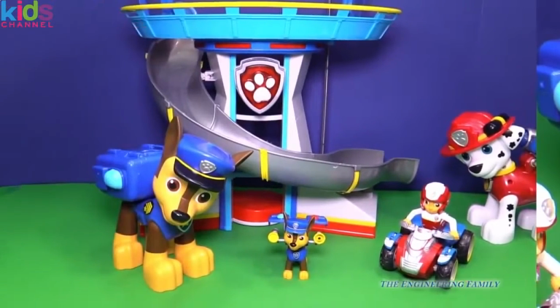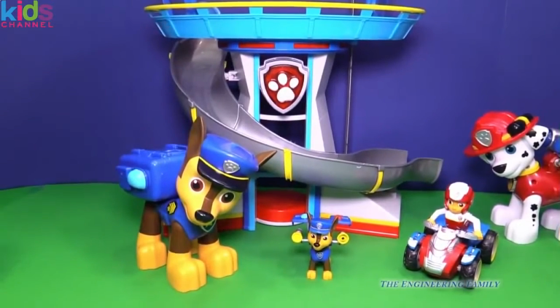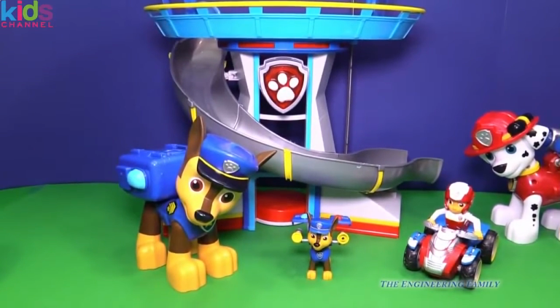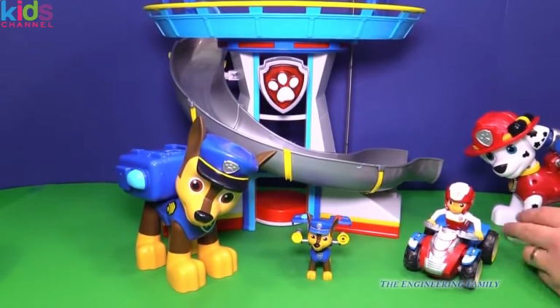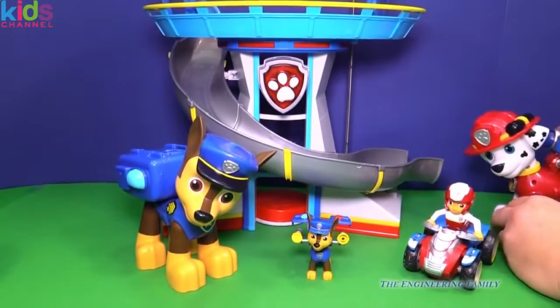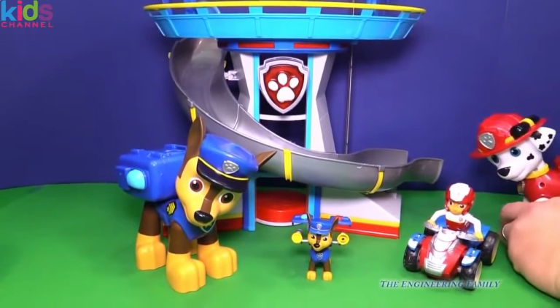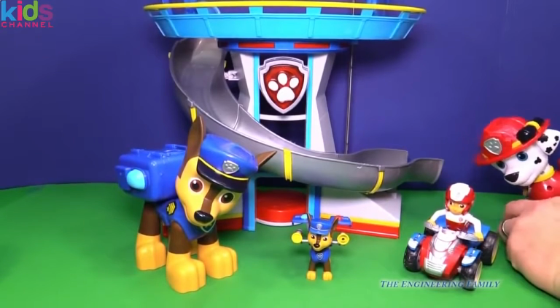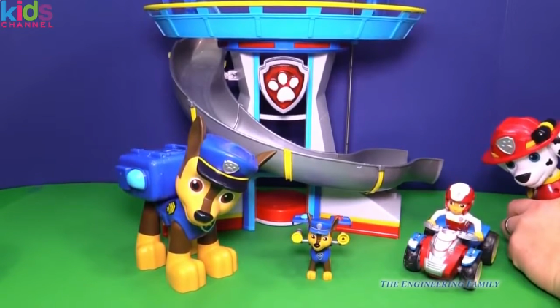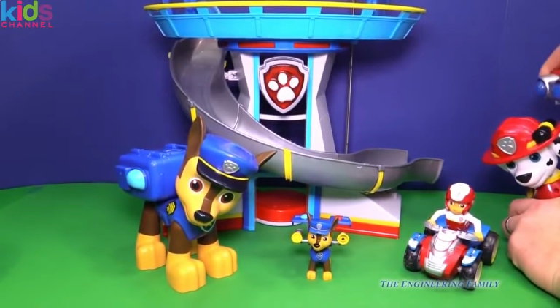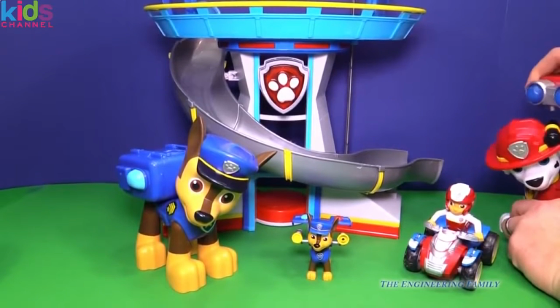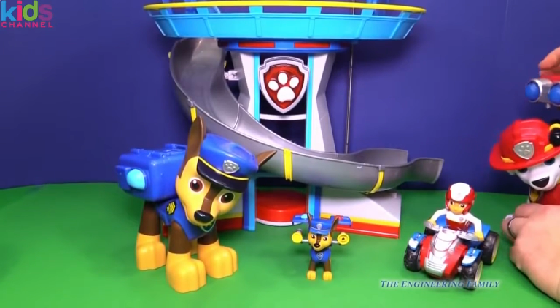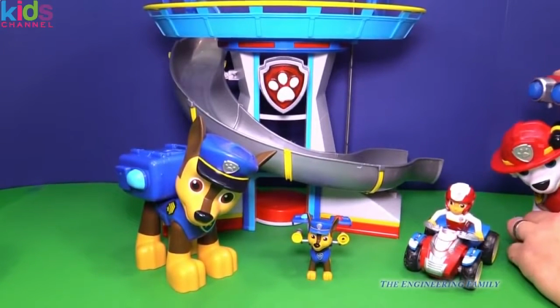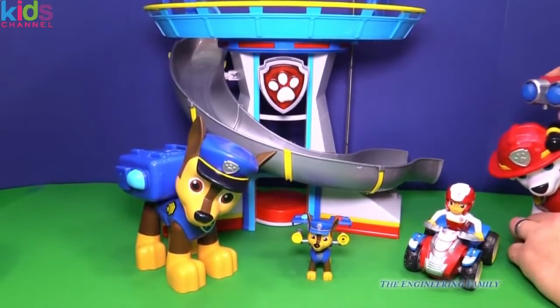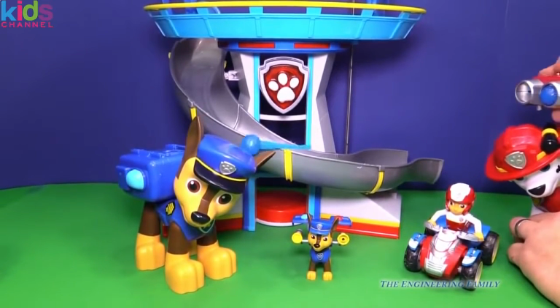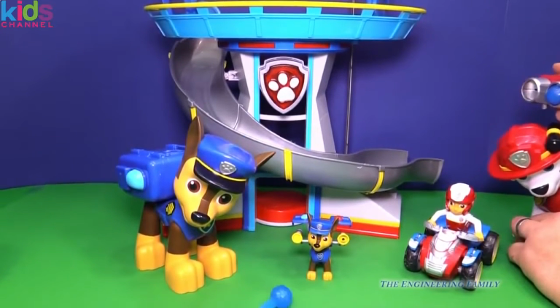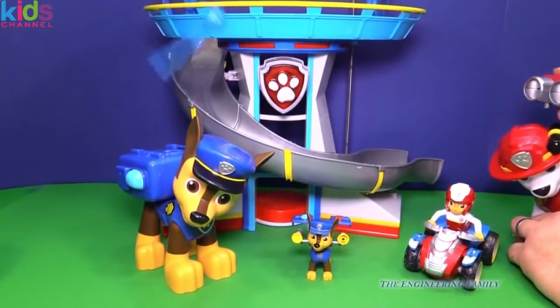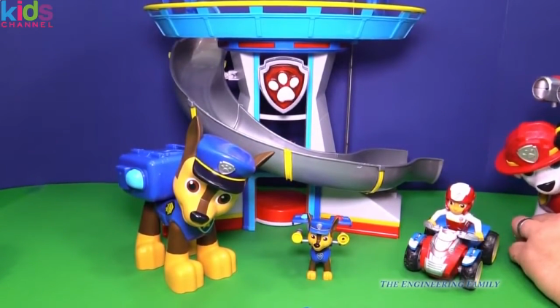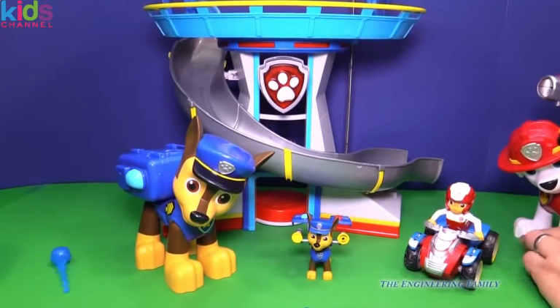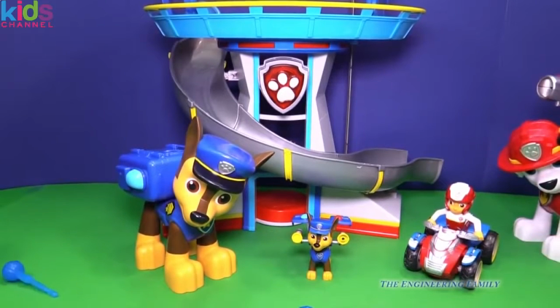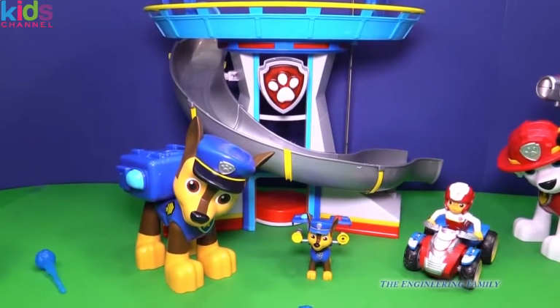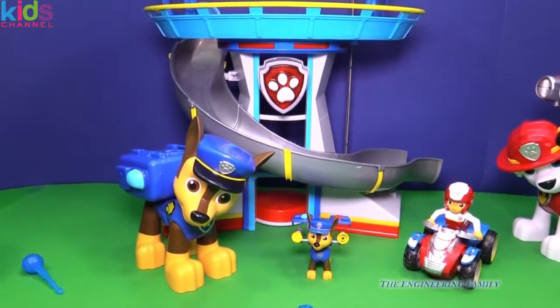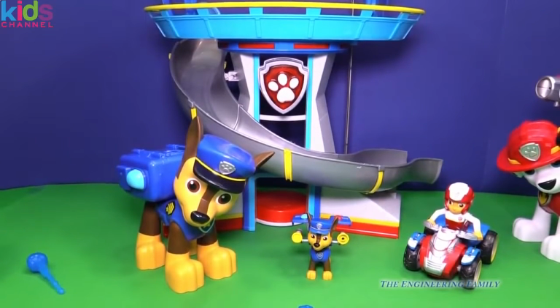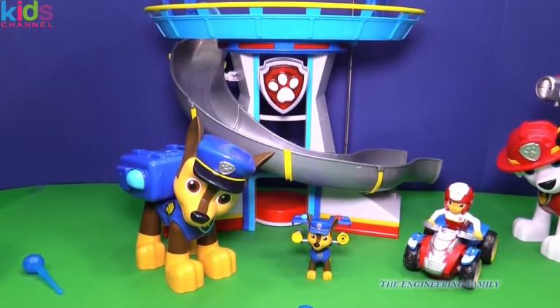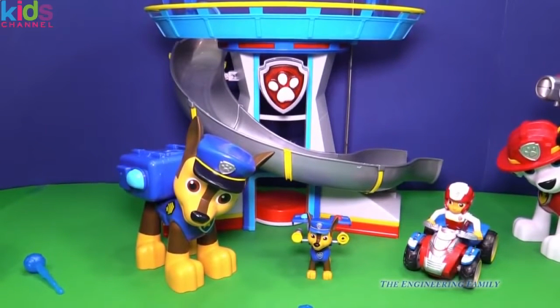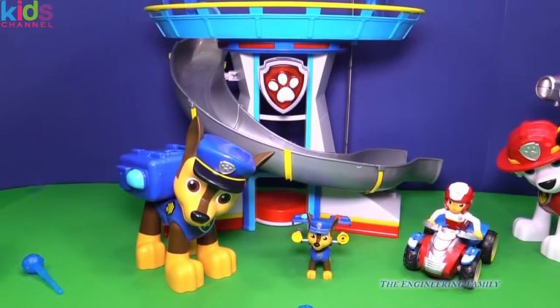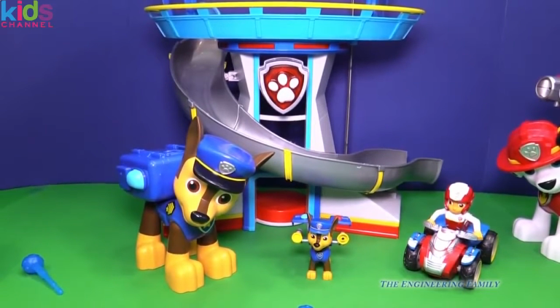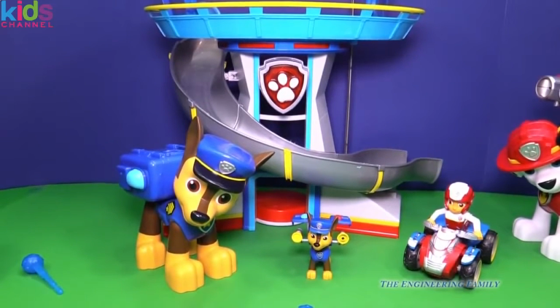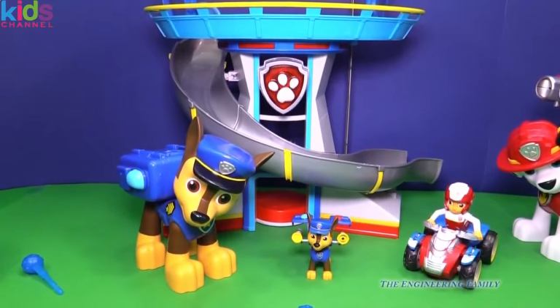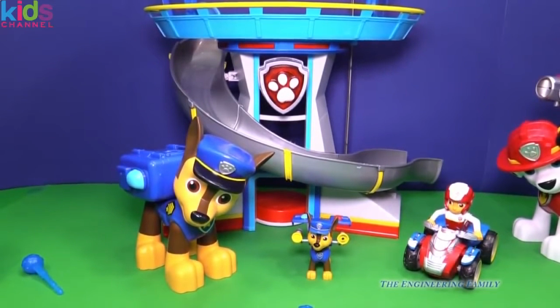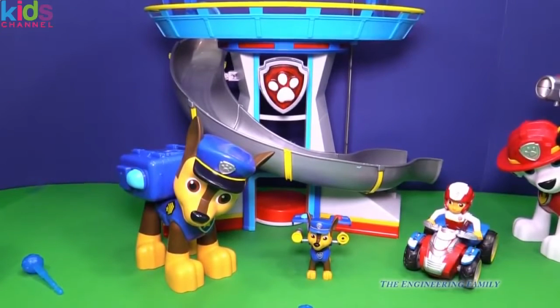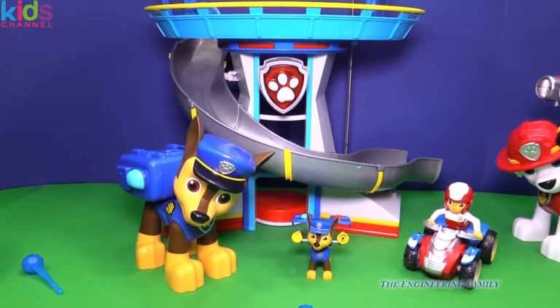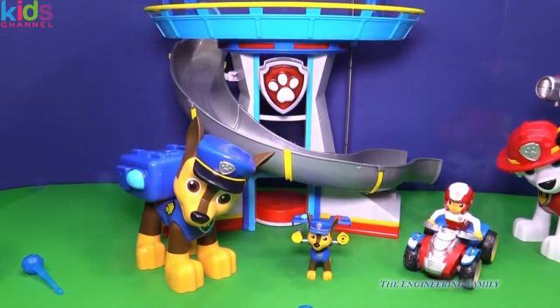It looks like Marshall's gonna play a game on Chase. What's he gonna do? He's gonna use his Paw Patrol to try to fire water. He got him in the head! Marshall, you better be careful — Chase will get you back.